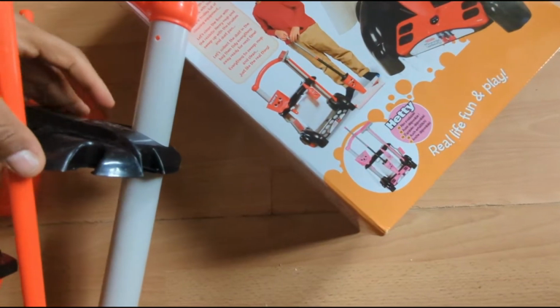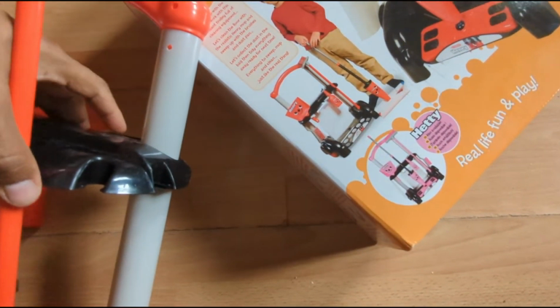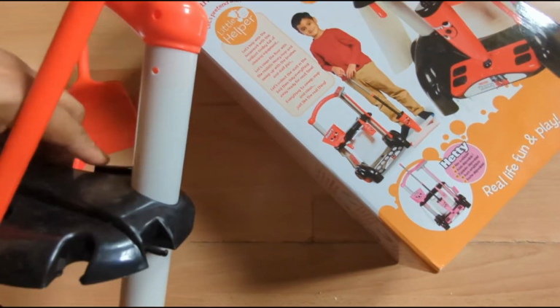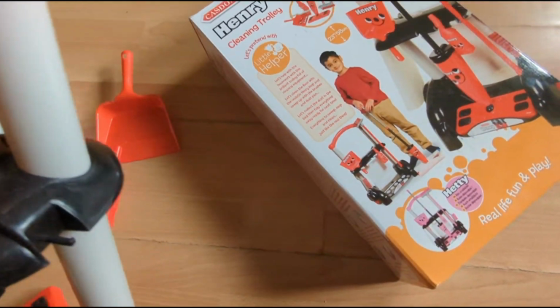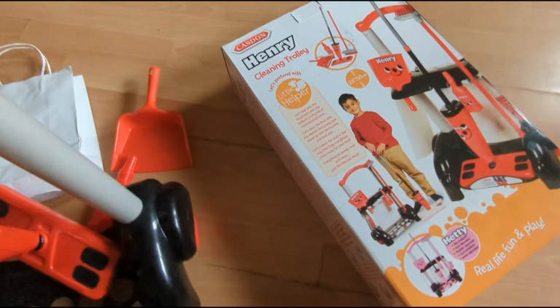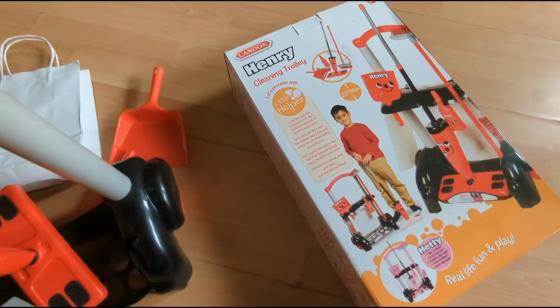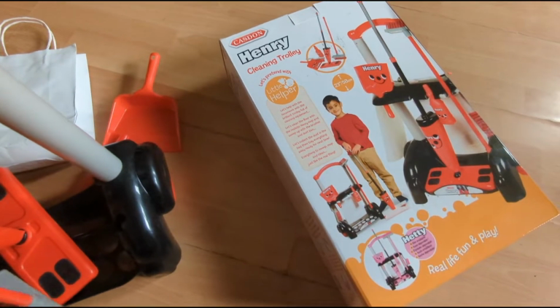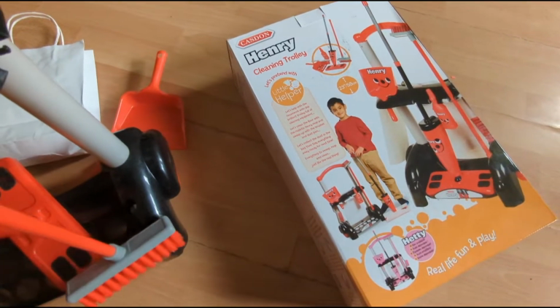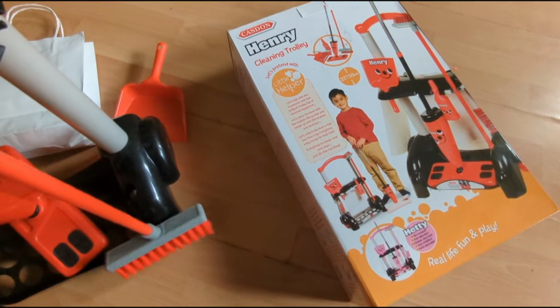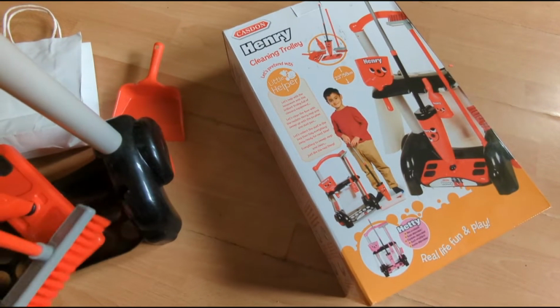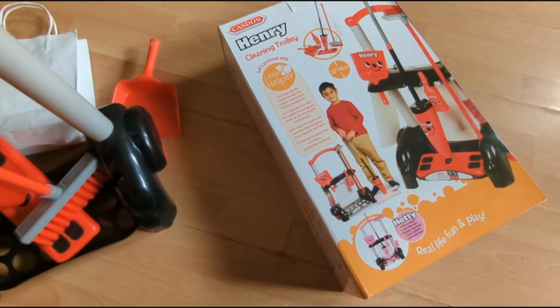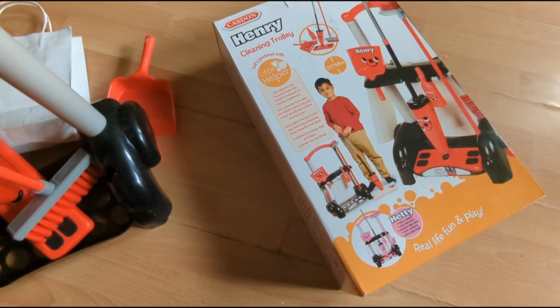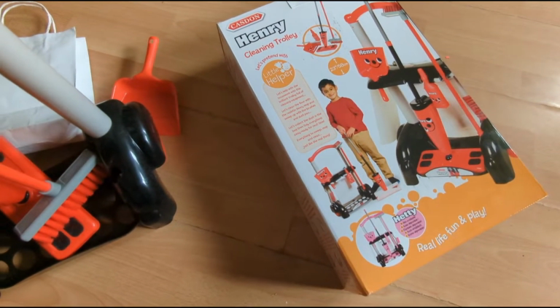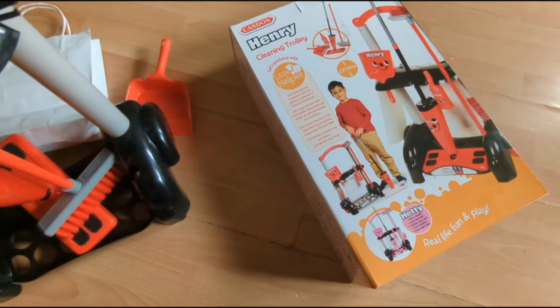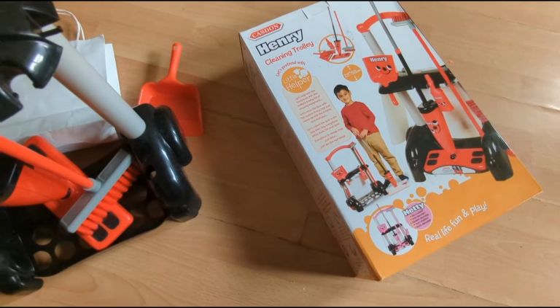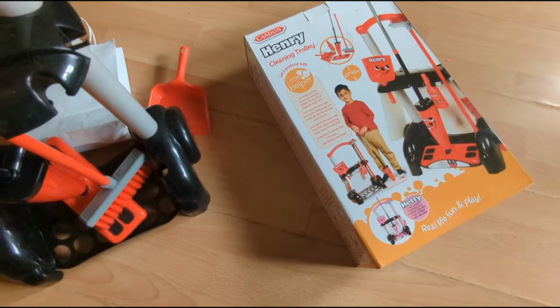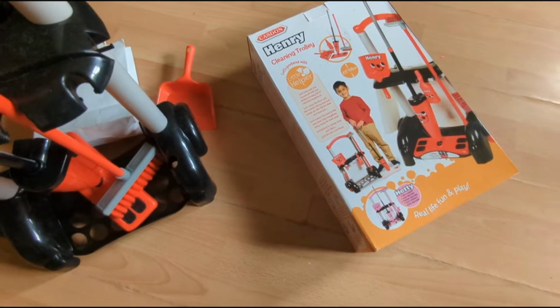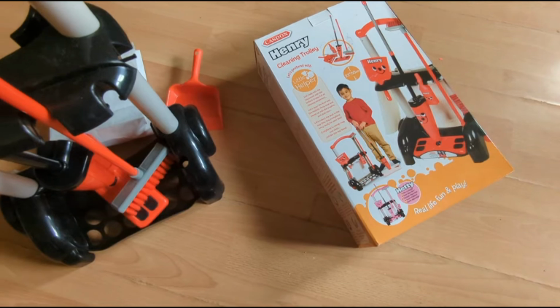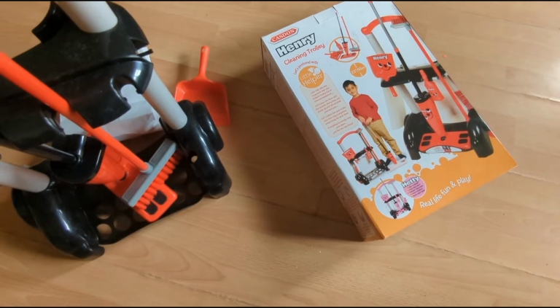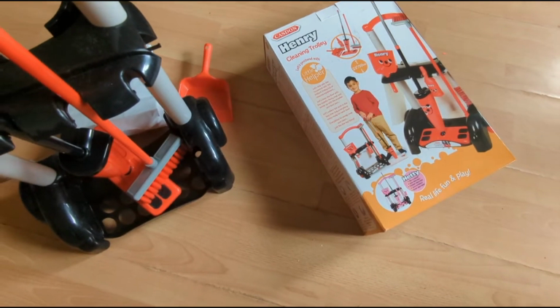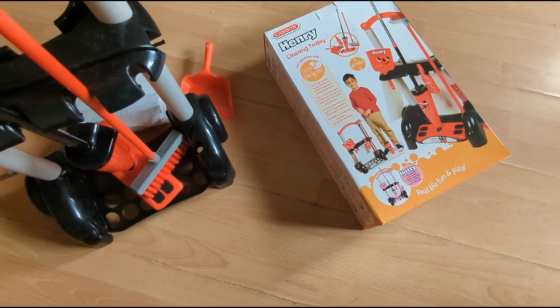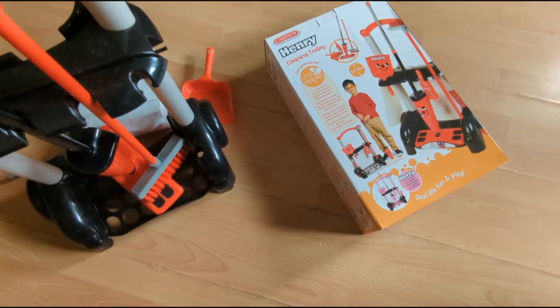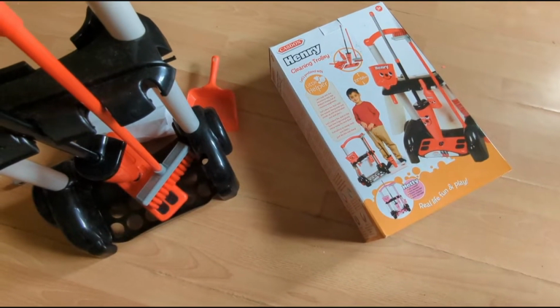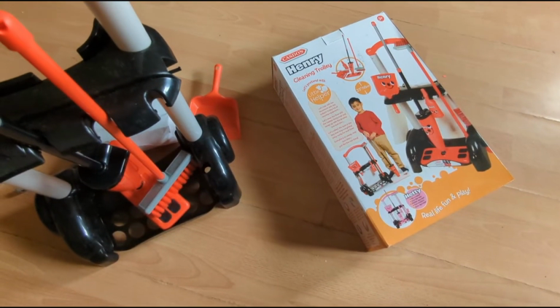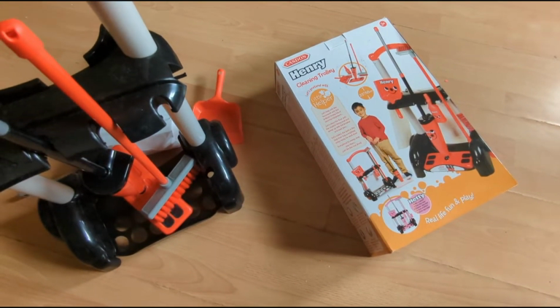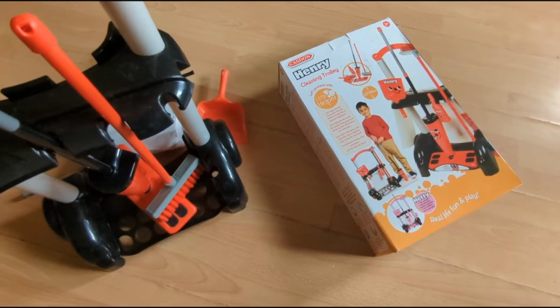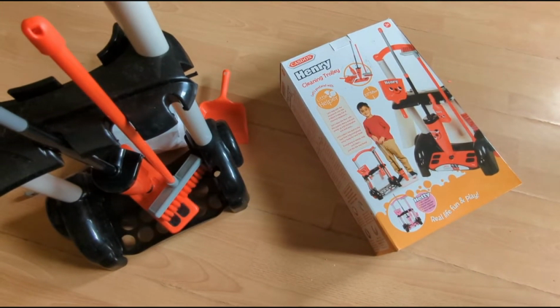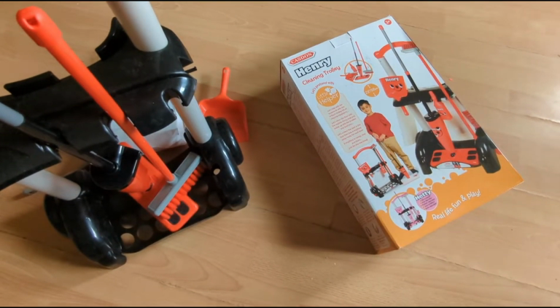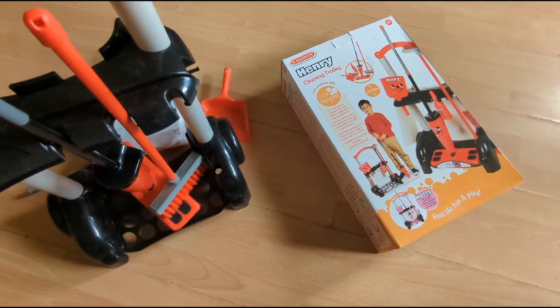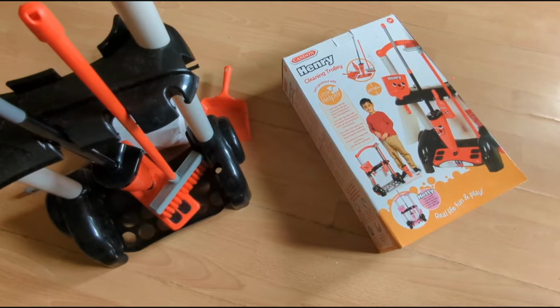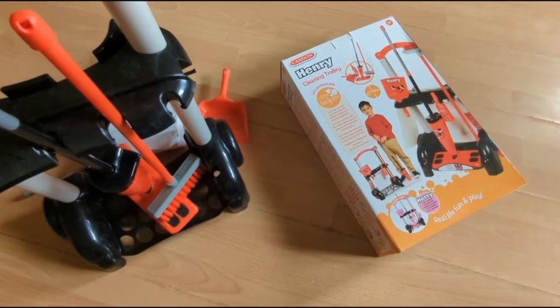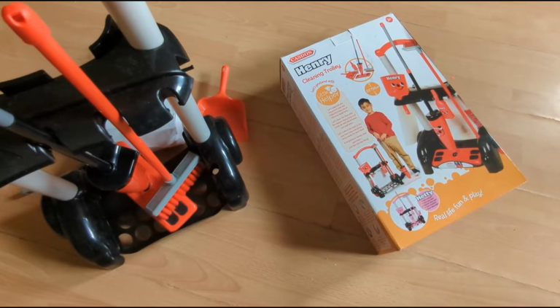That's the Henry cleaning trolley — highly recommended because it's affordable and practical. And you also get a domestic helper in the meantime while teaching them how to play. Subscribe down below and leave a comment.